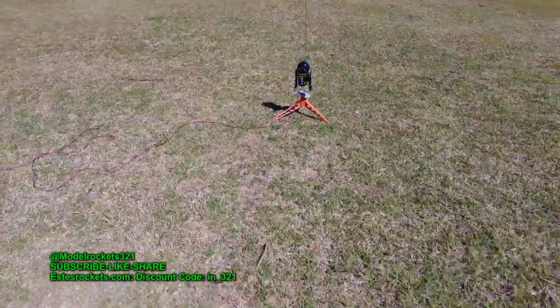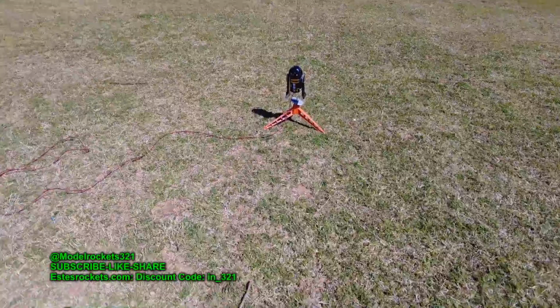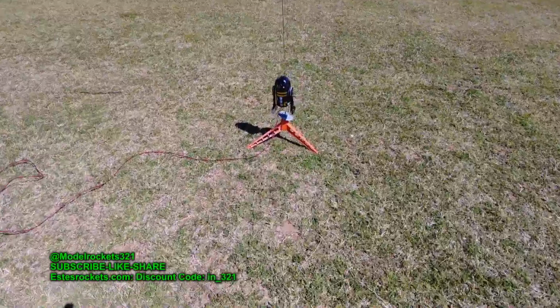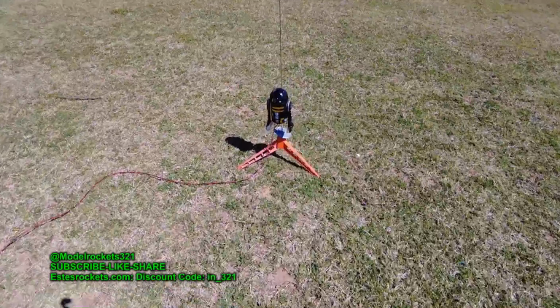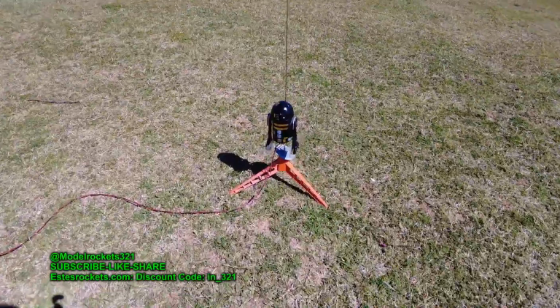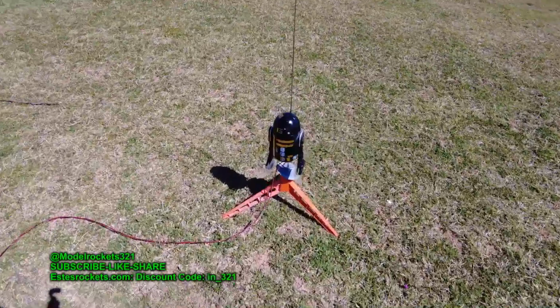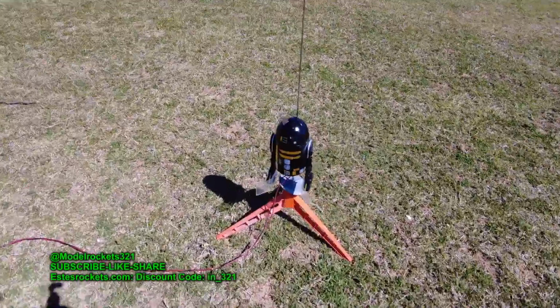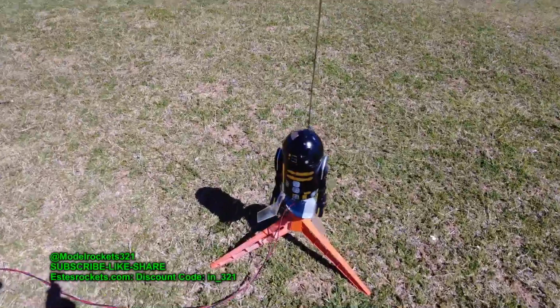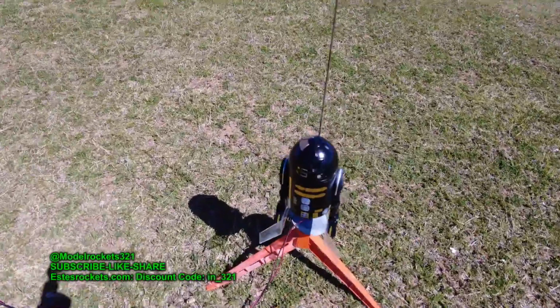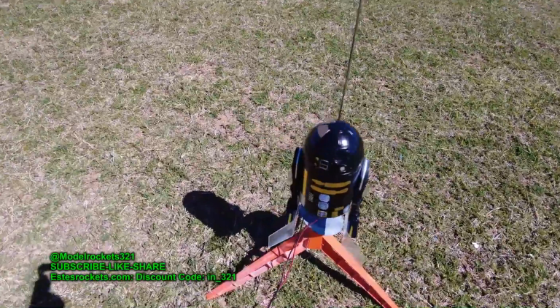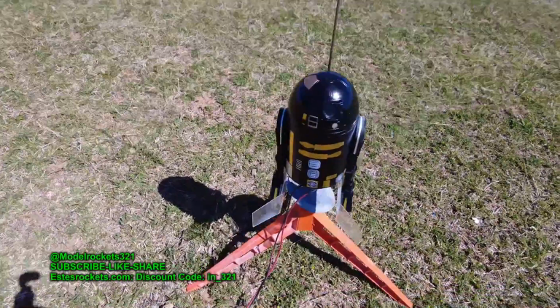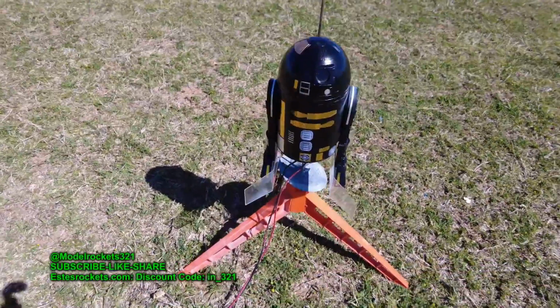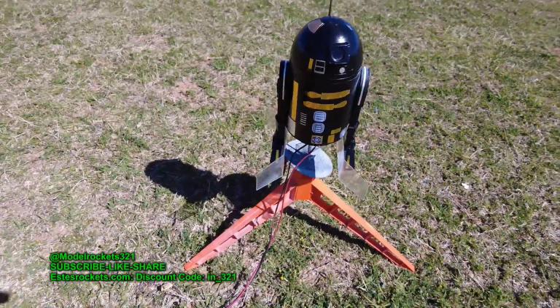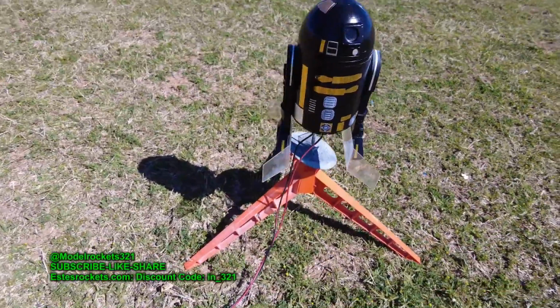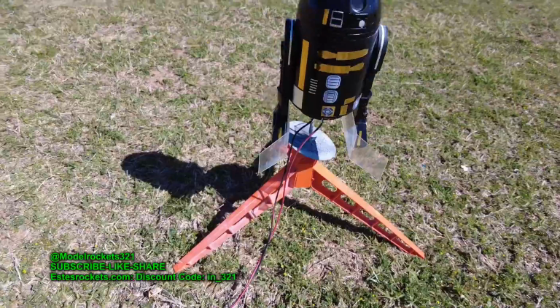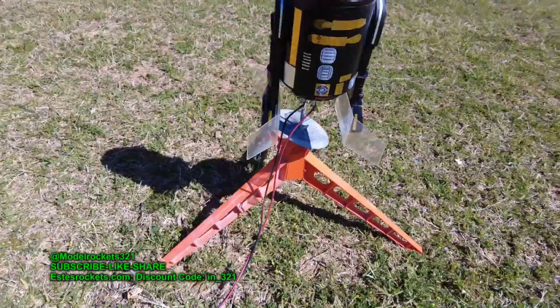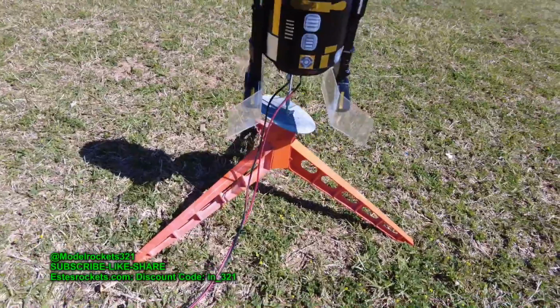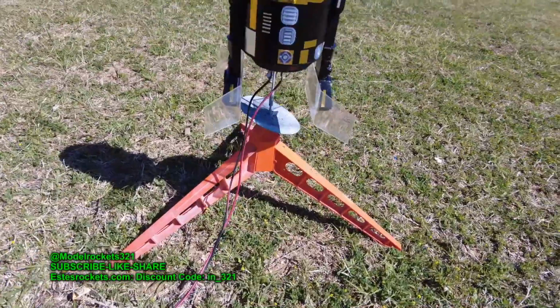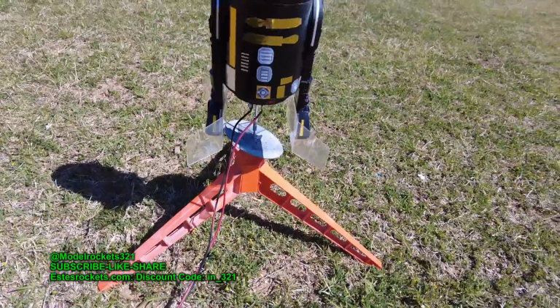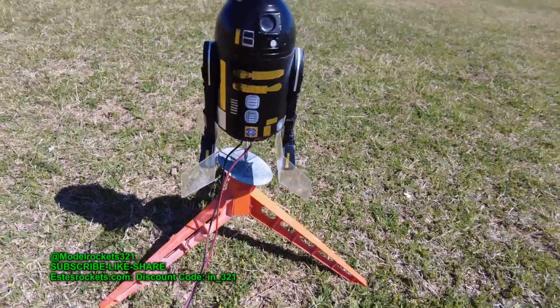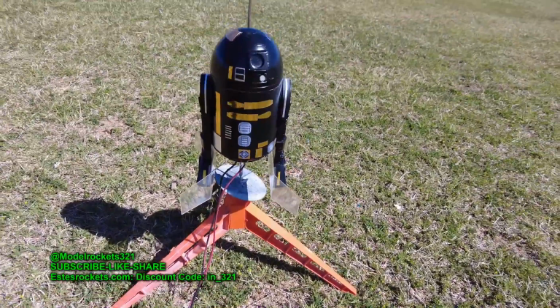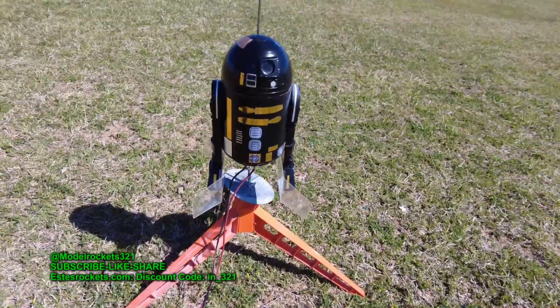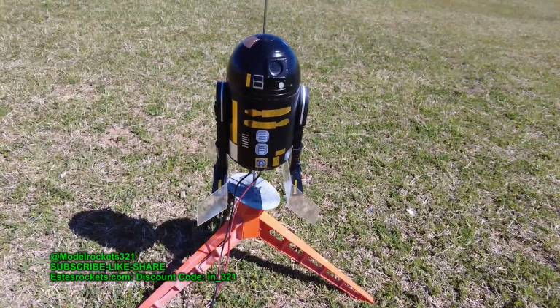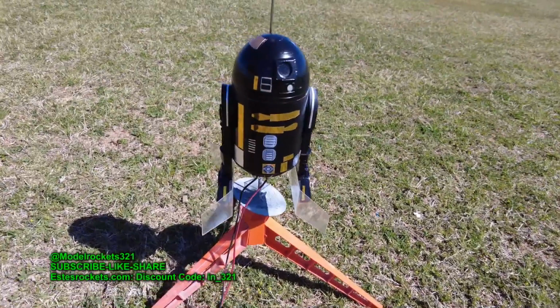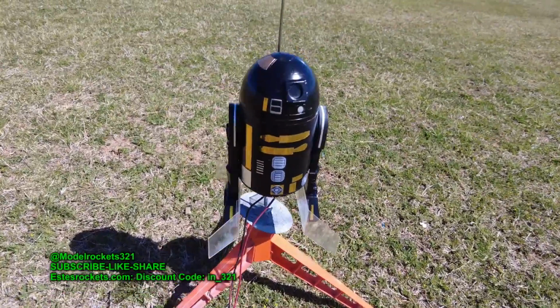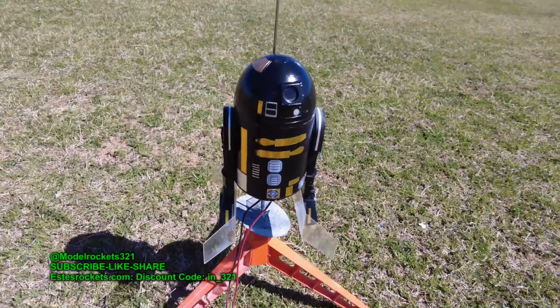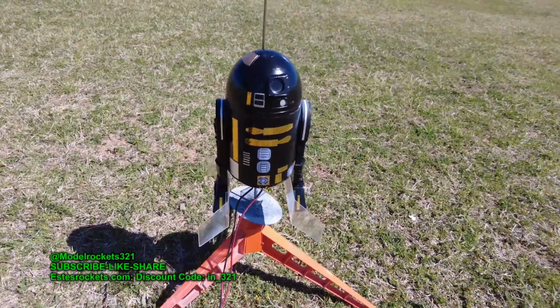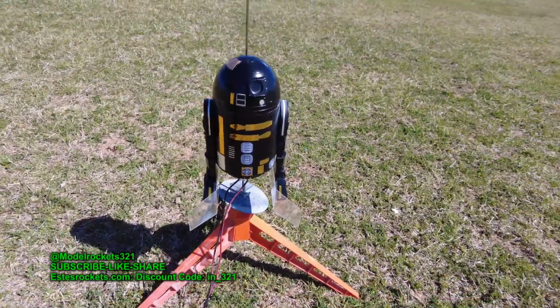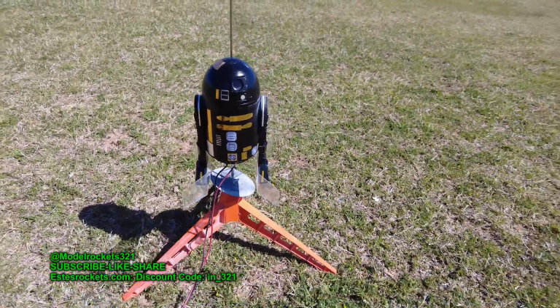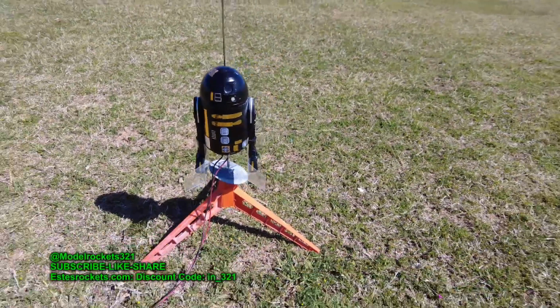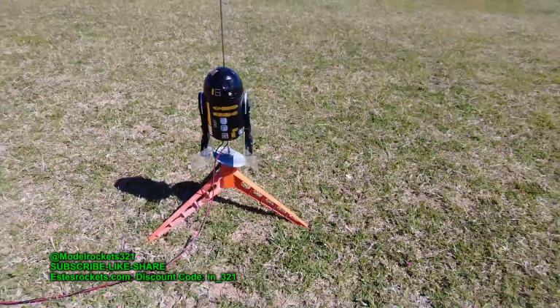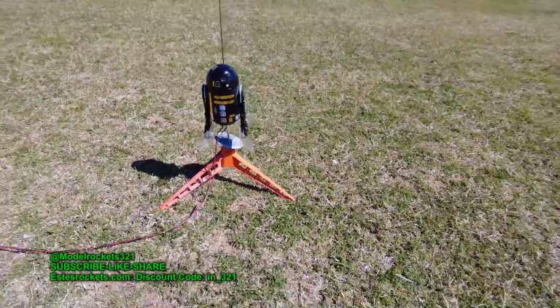Alright guys, you just saw the Space Shuttle — did pretty good. Next up, we're going to be going with R2-Q5 again, the Imperial Droid, going on a D12-3. So it should be another good launch. Let's do it.